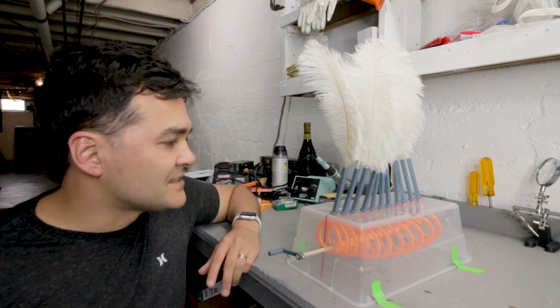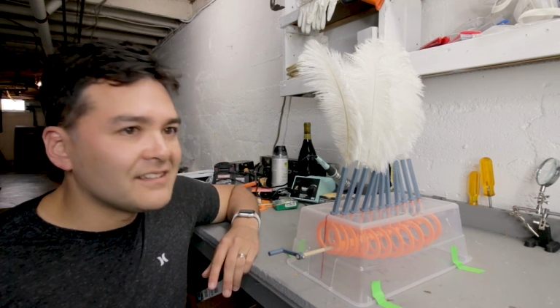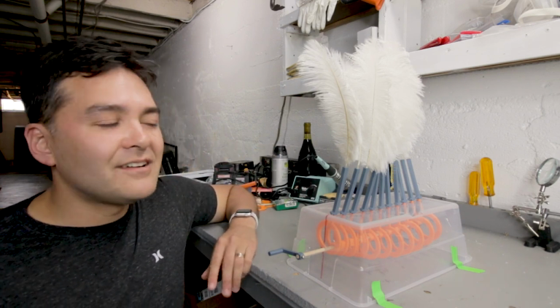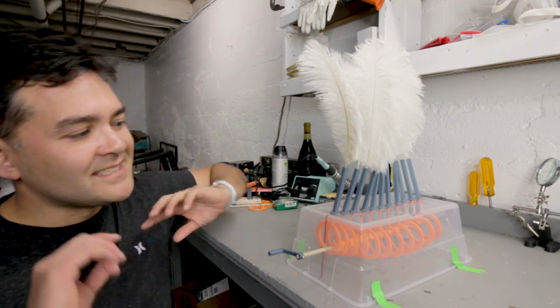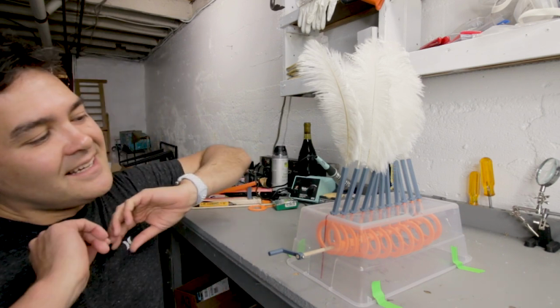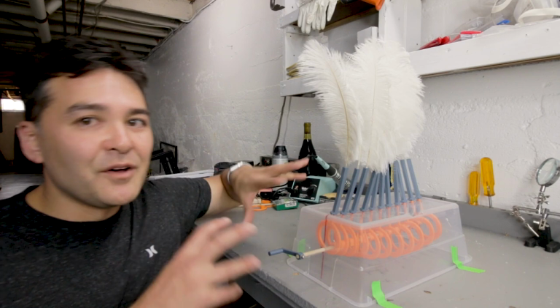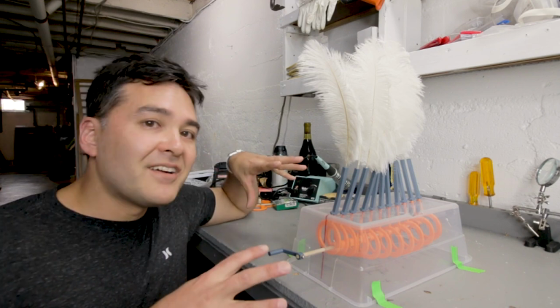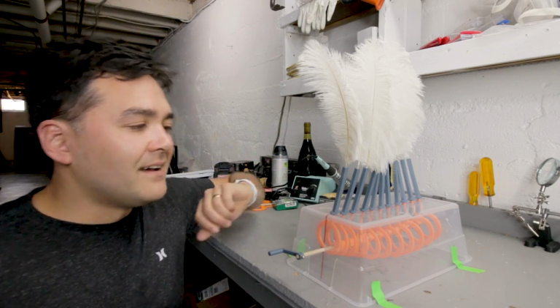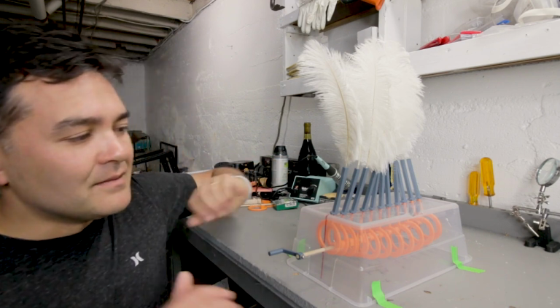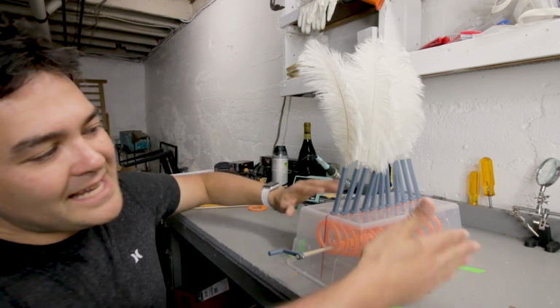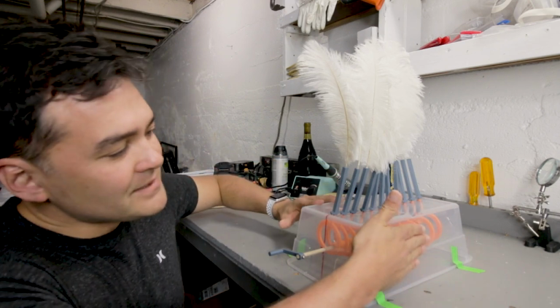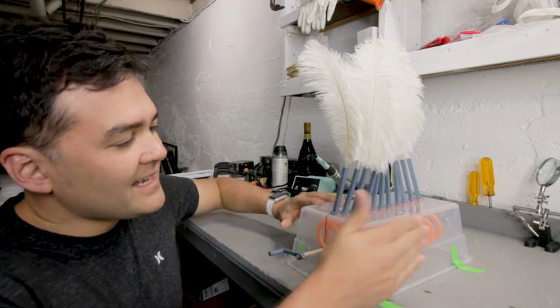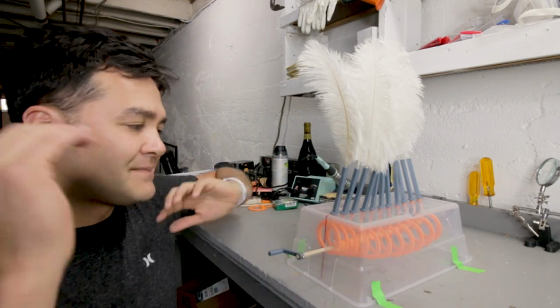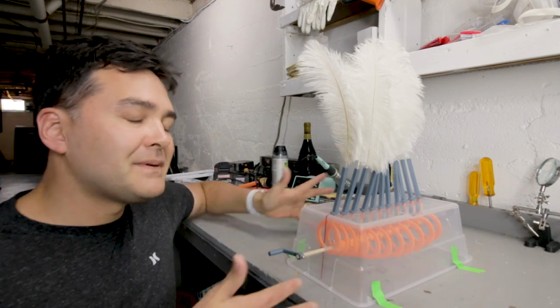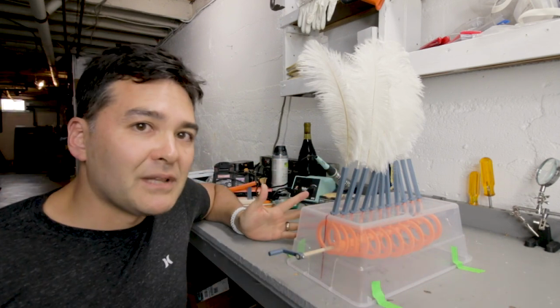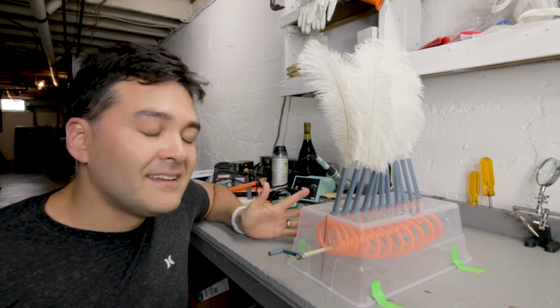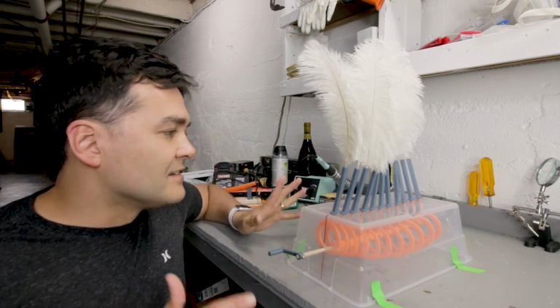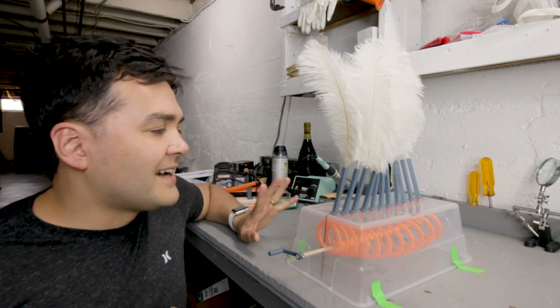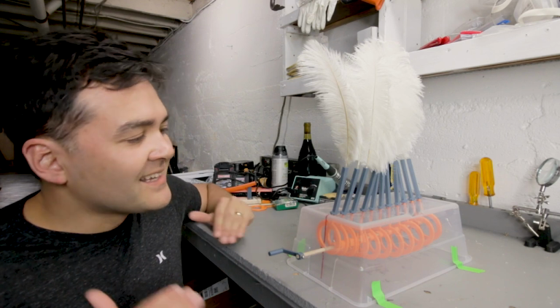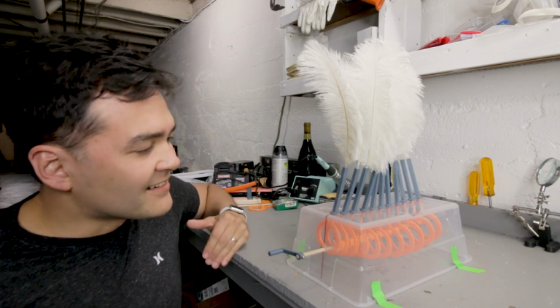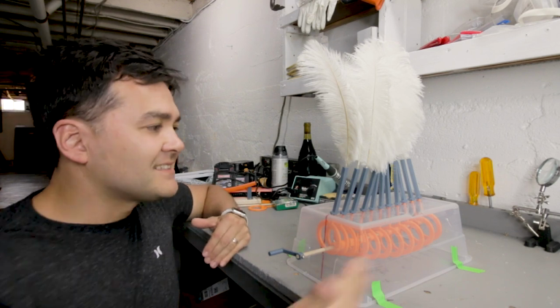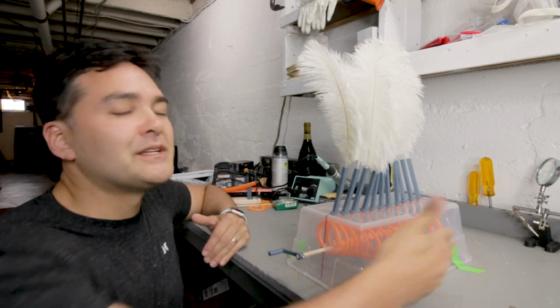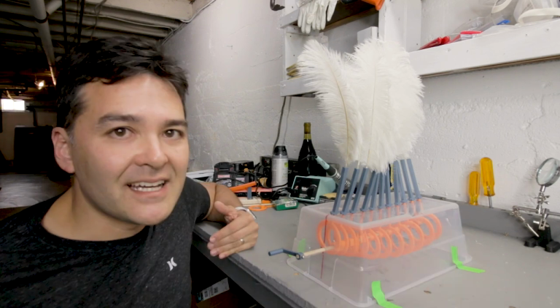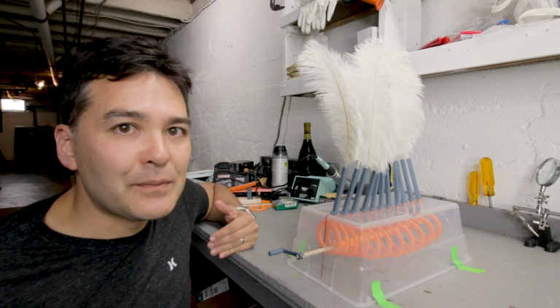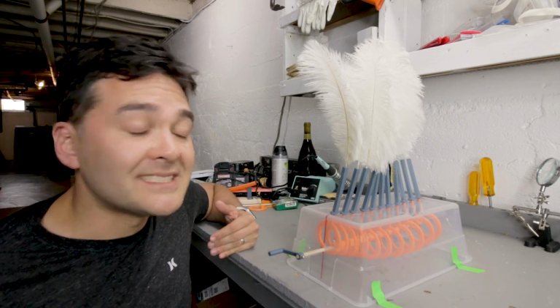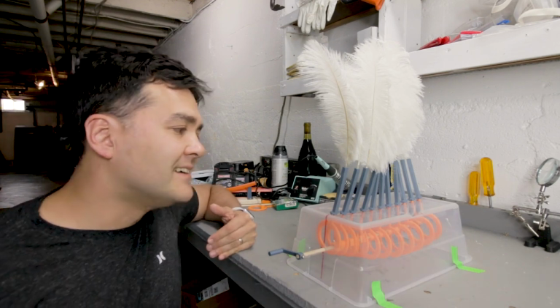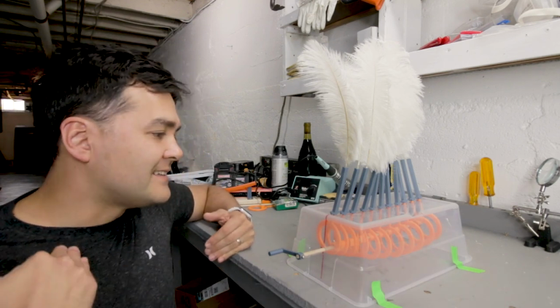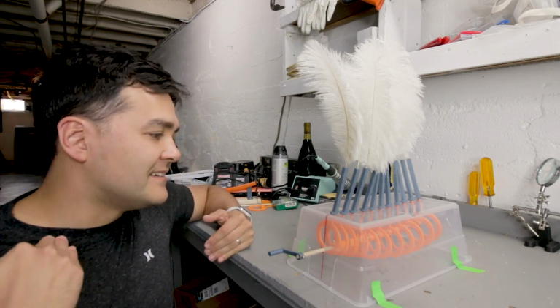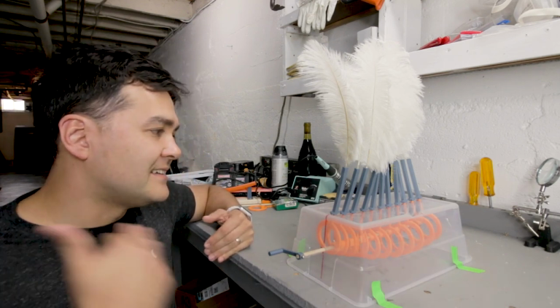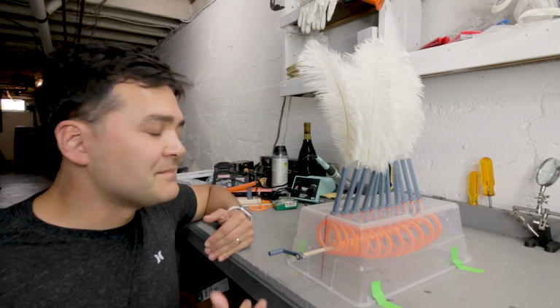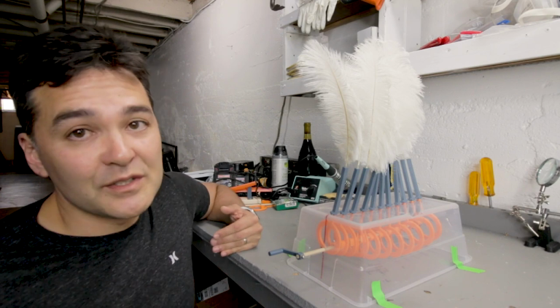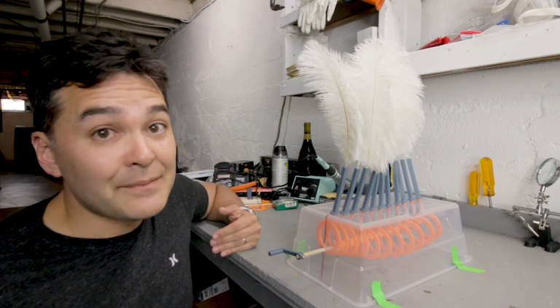All I need to do now is take this whole thing apart, put some masking tape on the side, and spray paint it black — it'll look a lot cleaner, and it'll still have a window on the side so people can see the inside motion of what's happening.